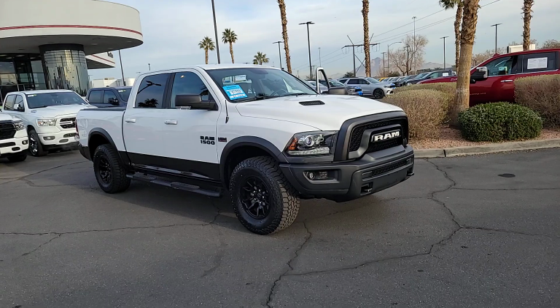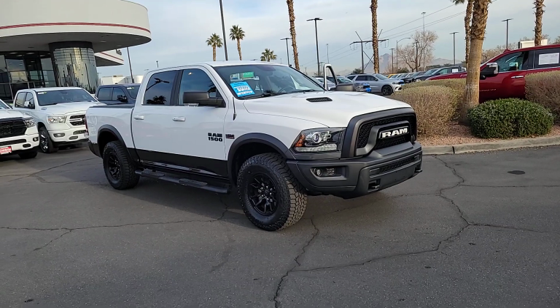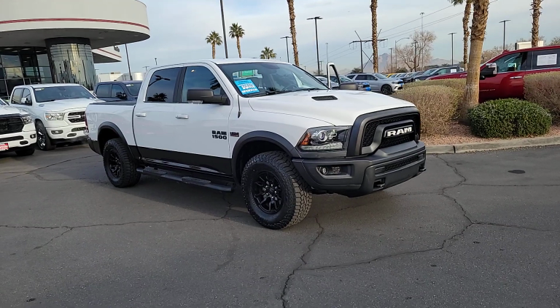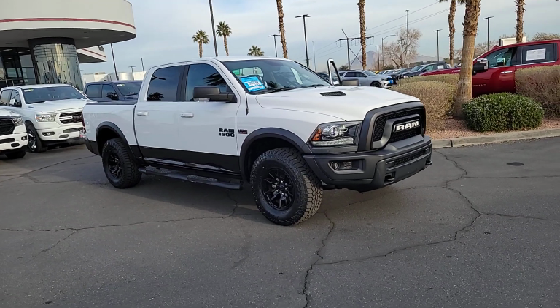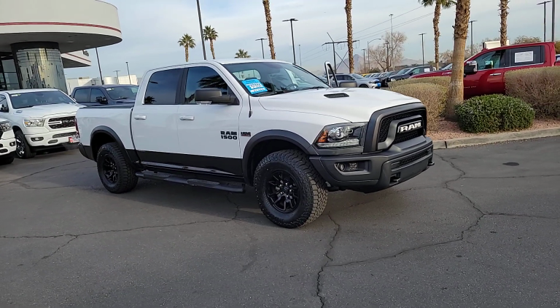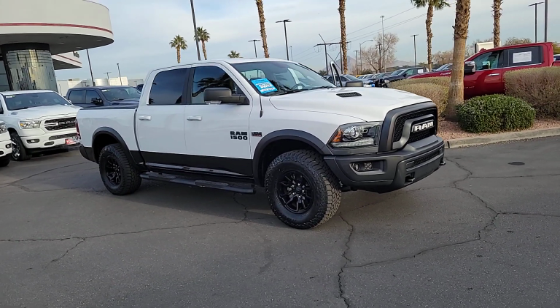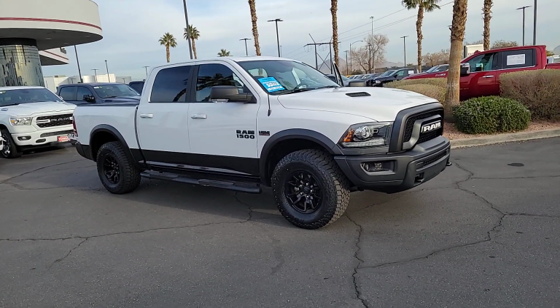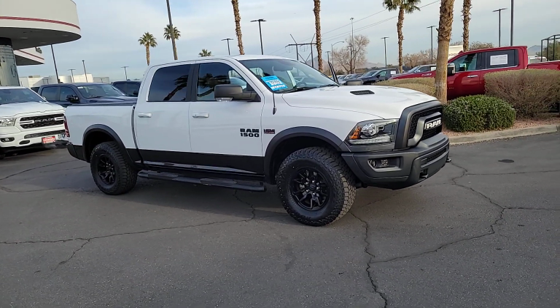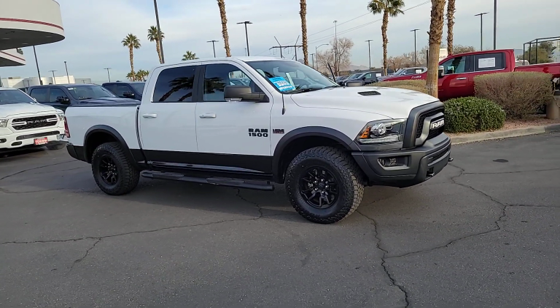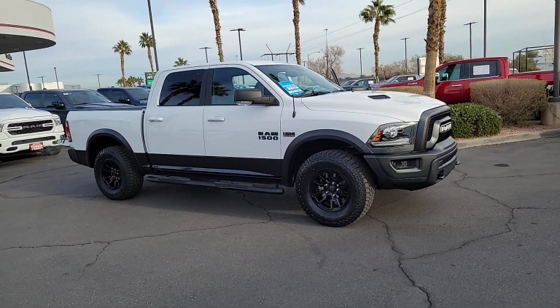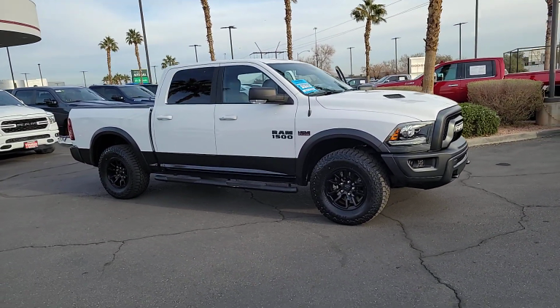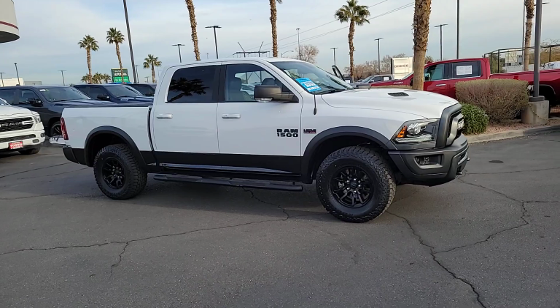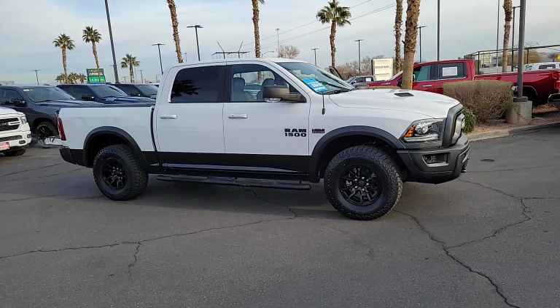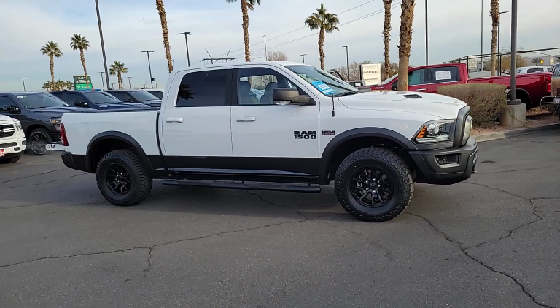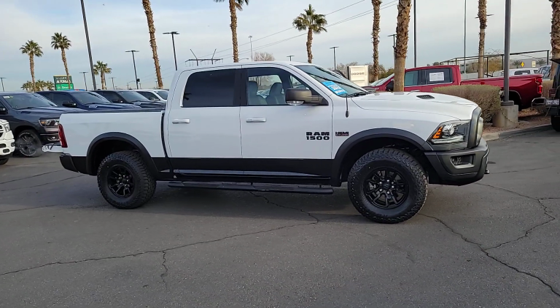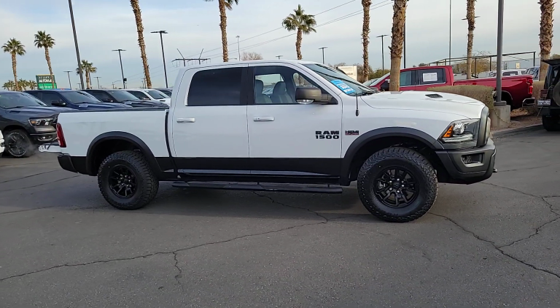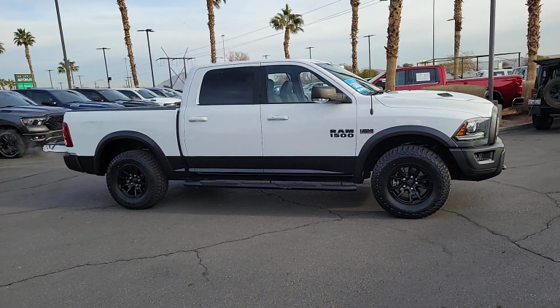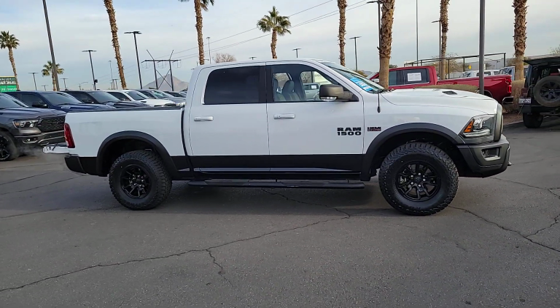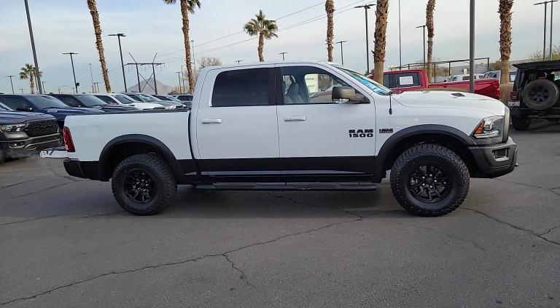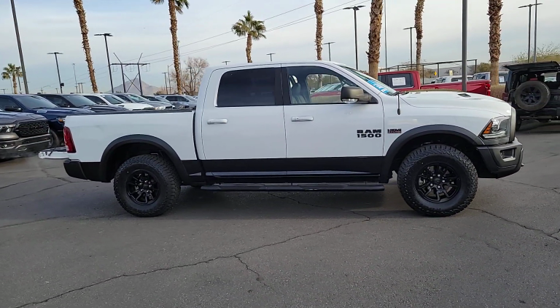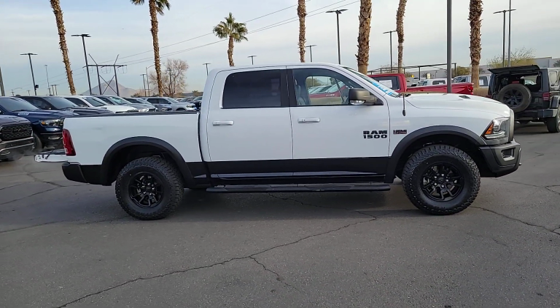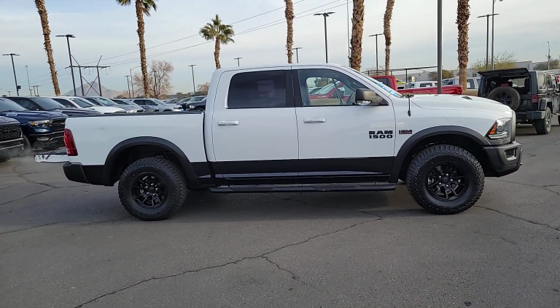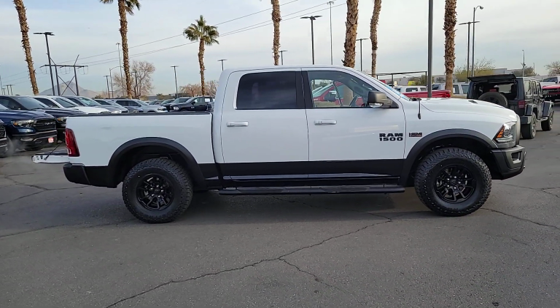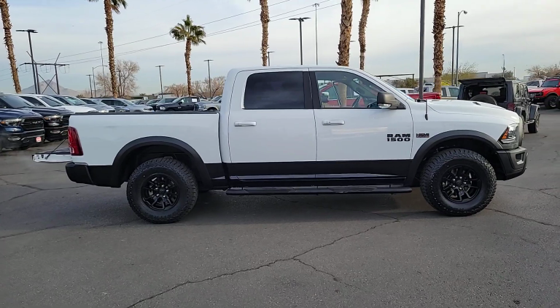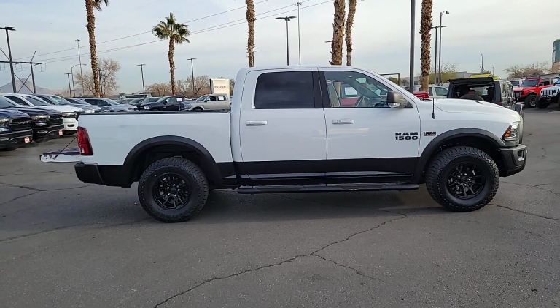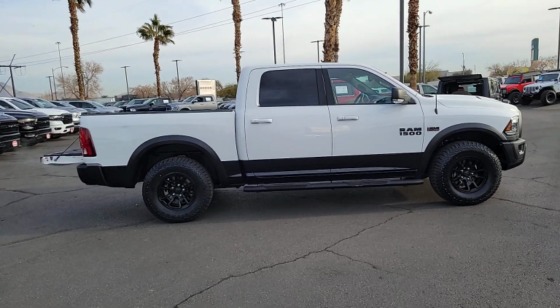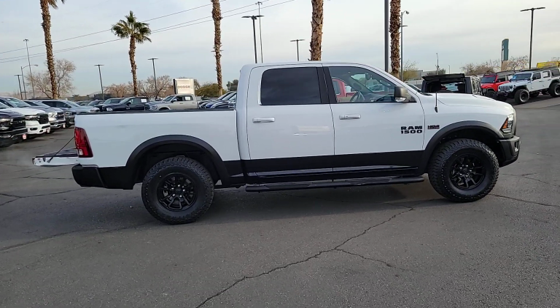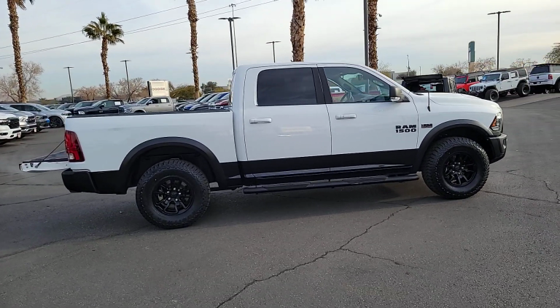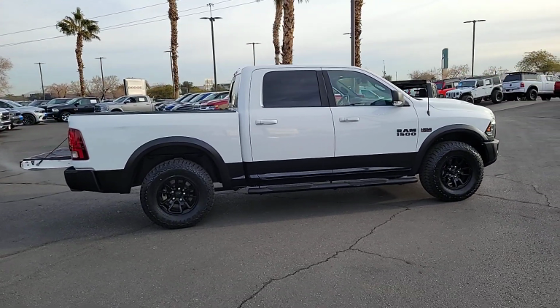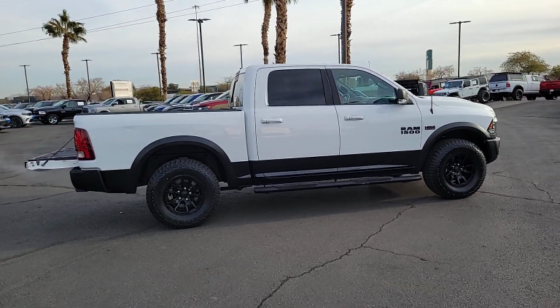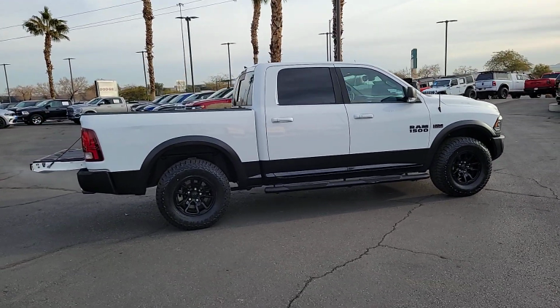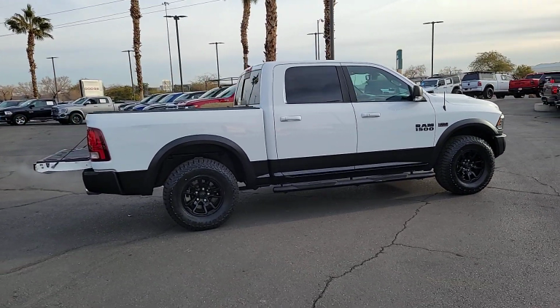You just found the 2018 Ram 1500. With less than 70,000 miles on the odometer, this vehicle stands out from the rest. The Ram 1500 strikes the perfect balance between tough strength and passenger comfort.